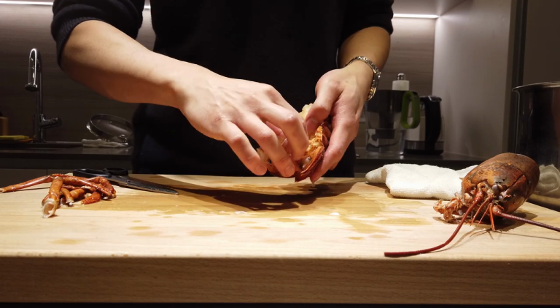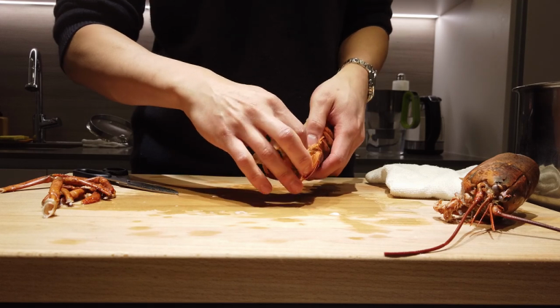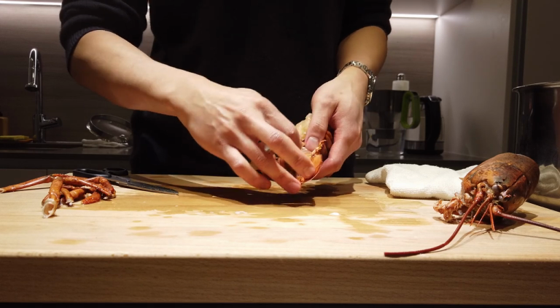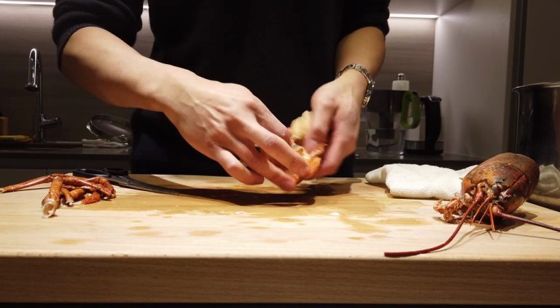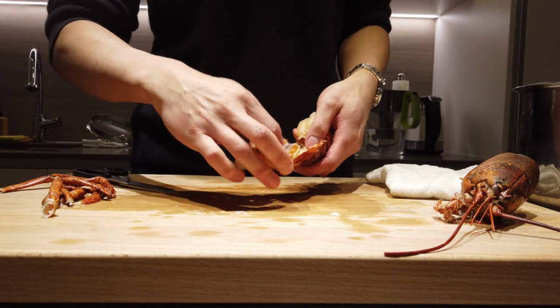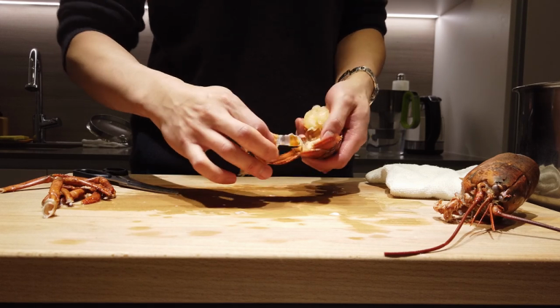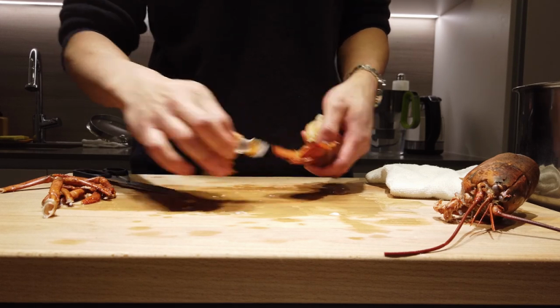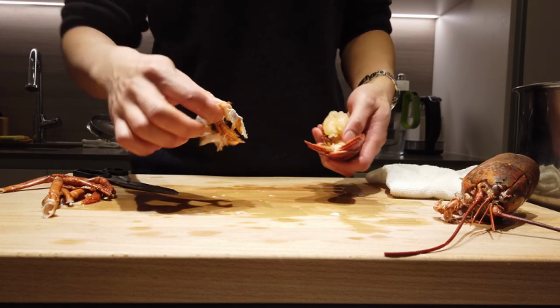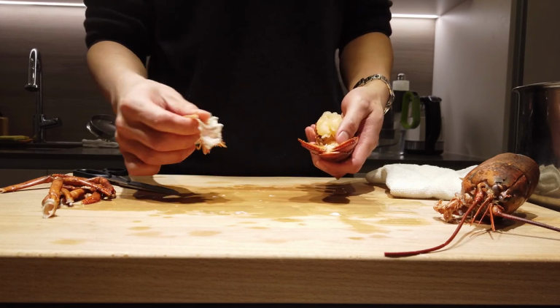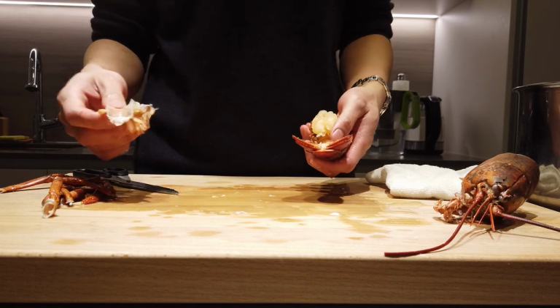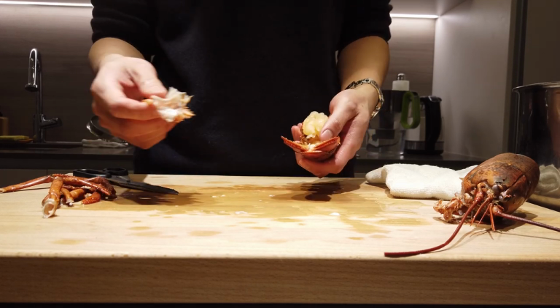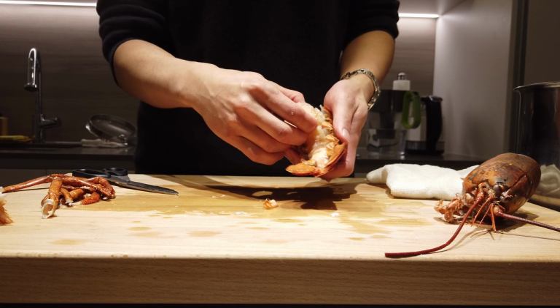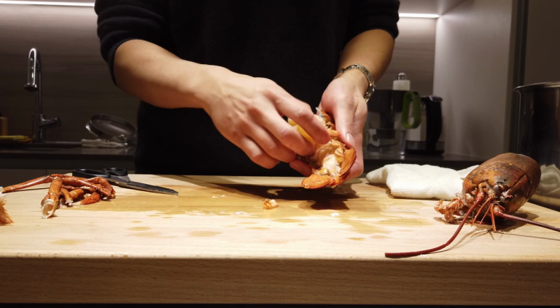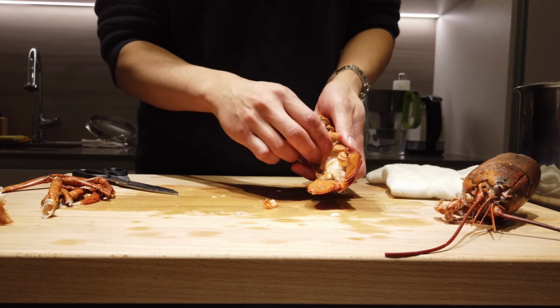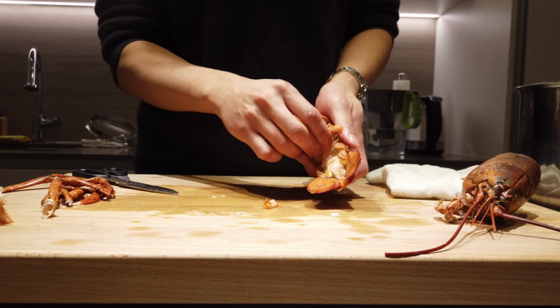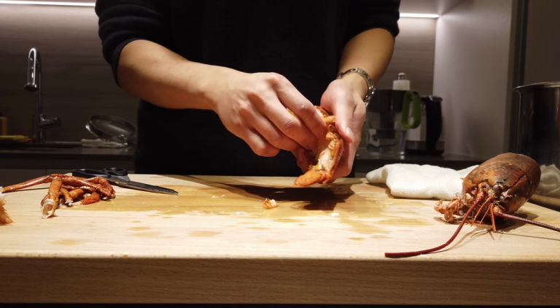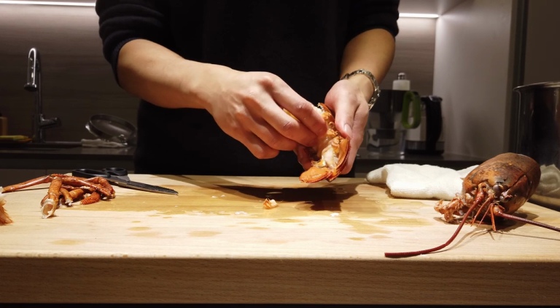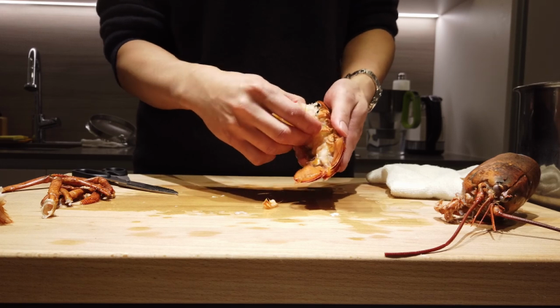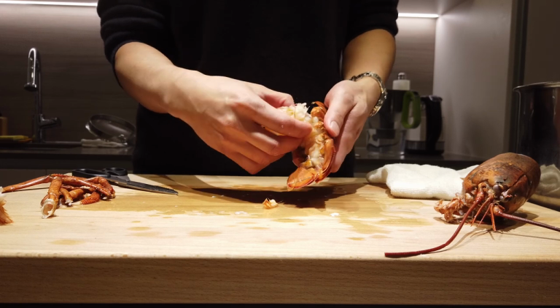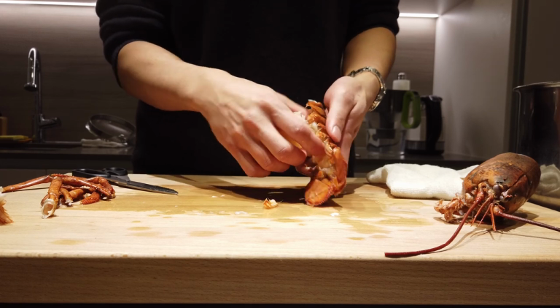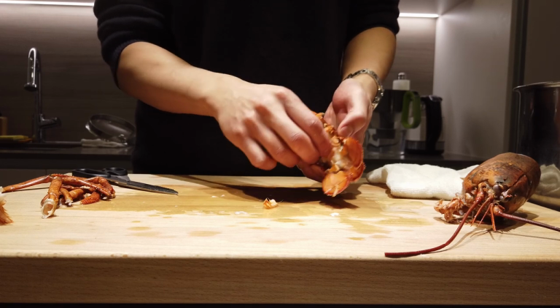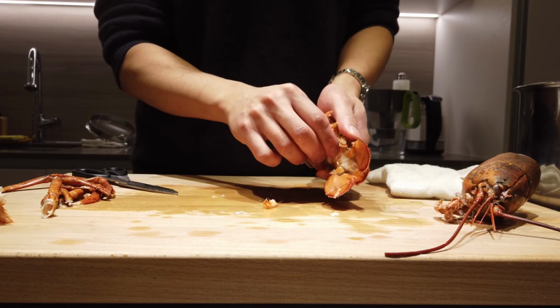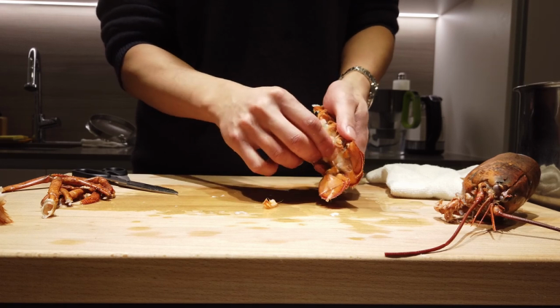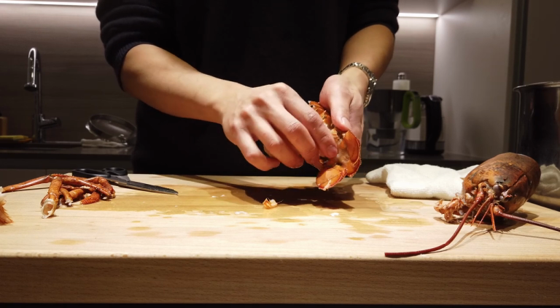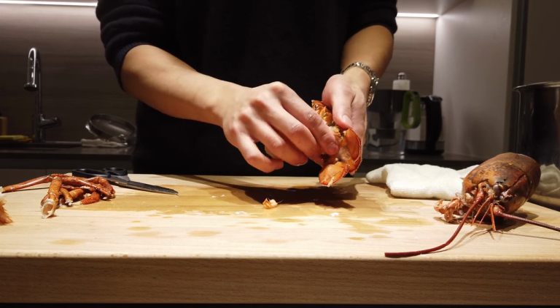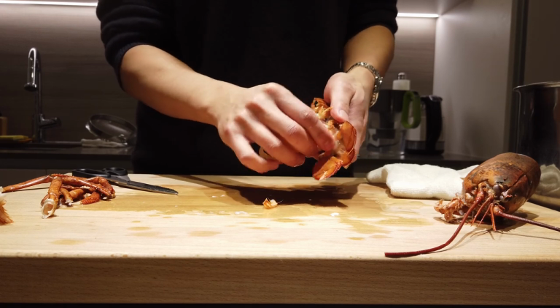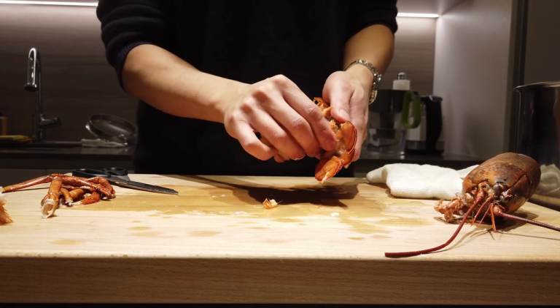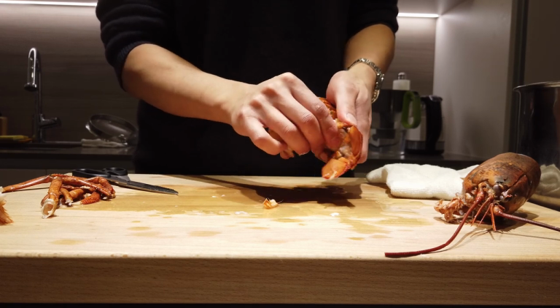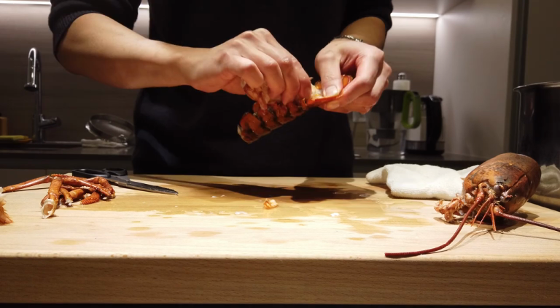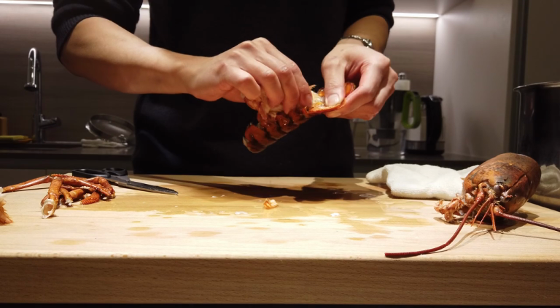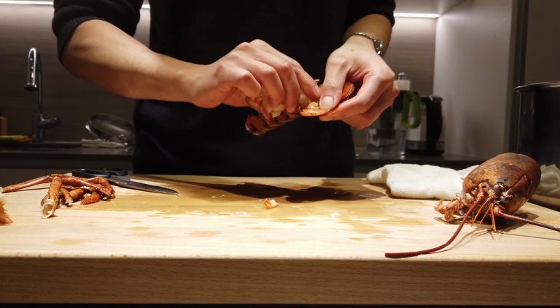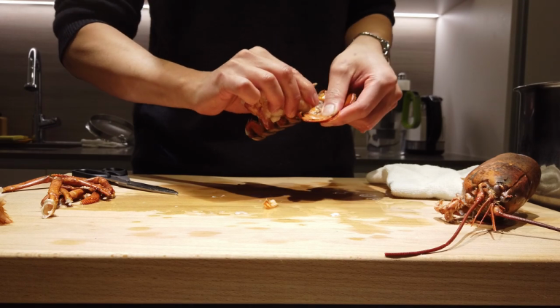Exposing the Rolls Royce of this lobster. Gently pull the meat out of the shell.